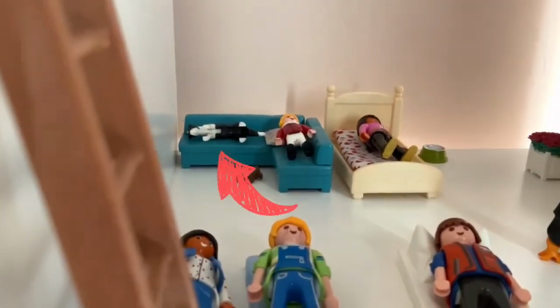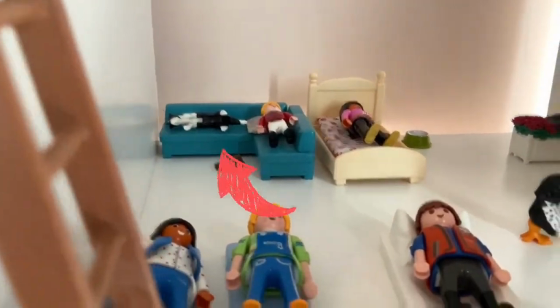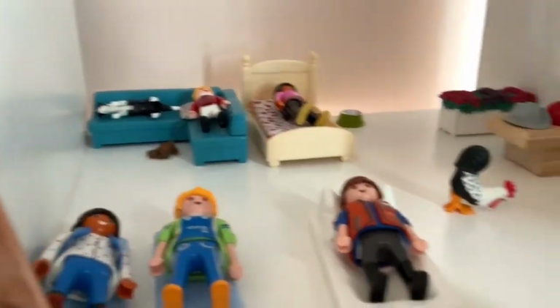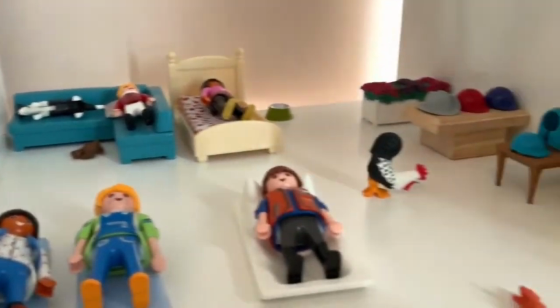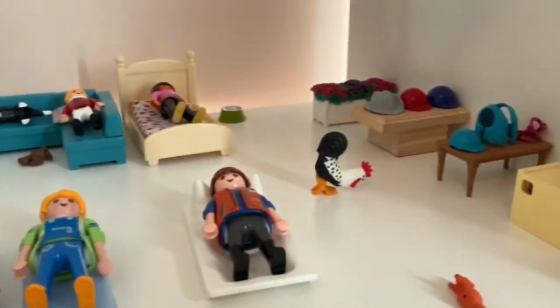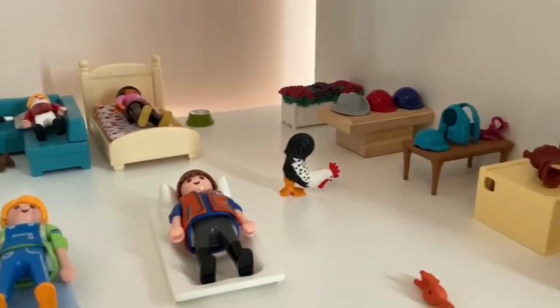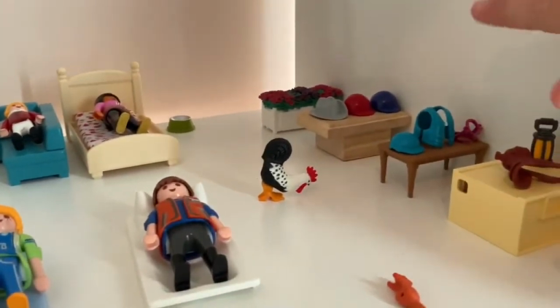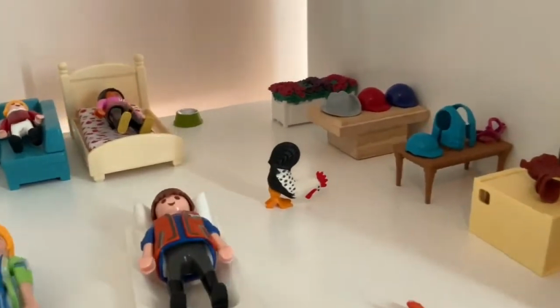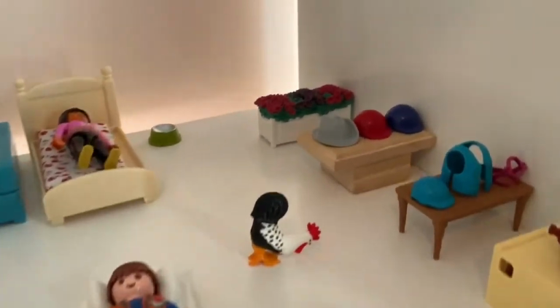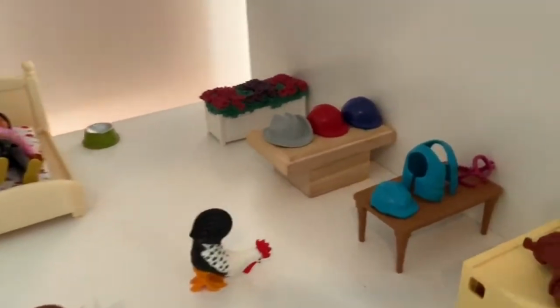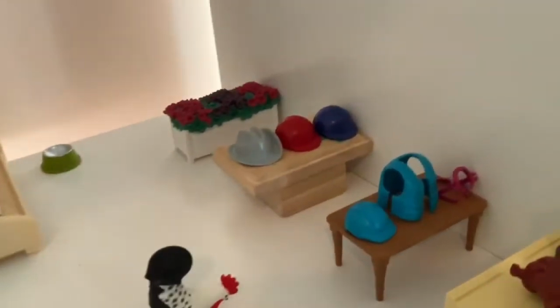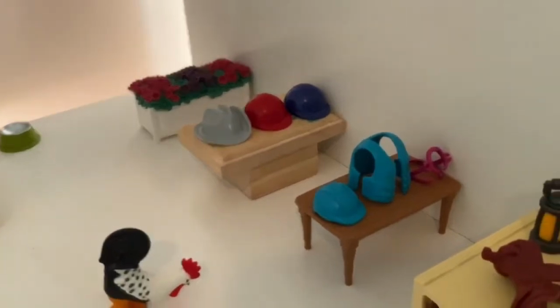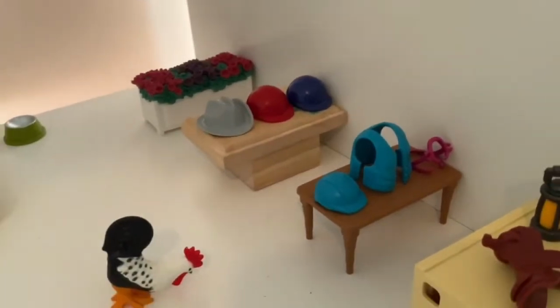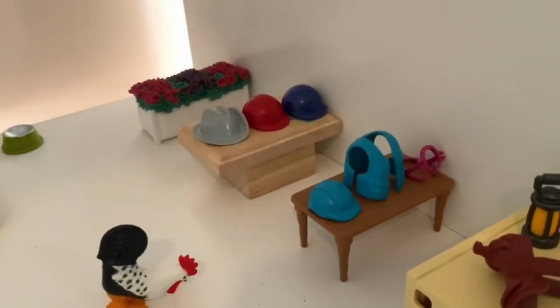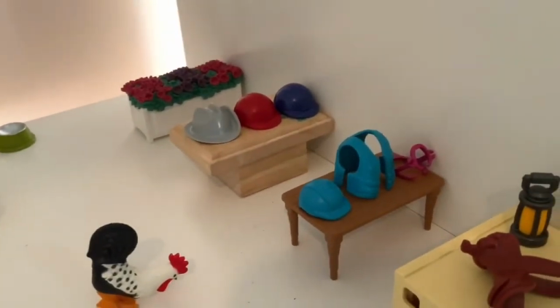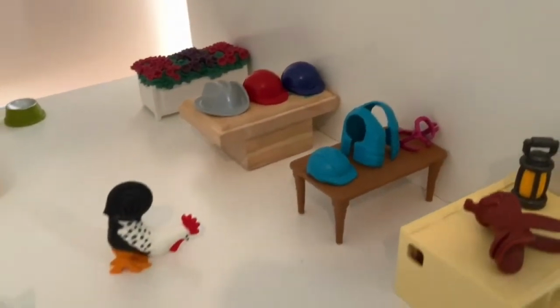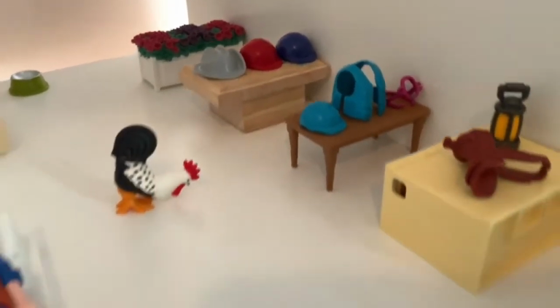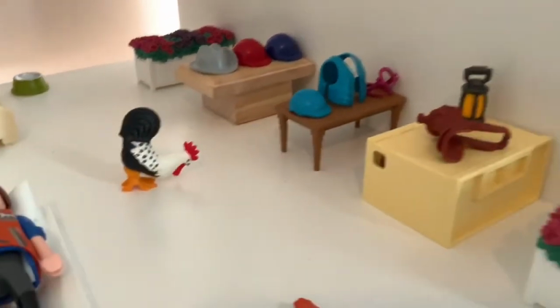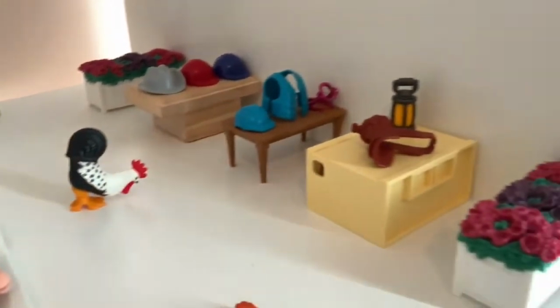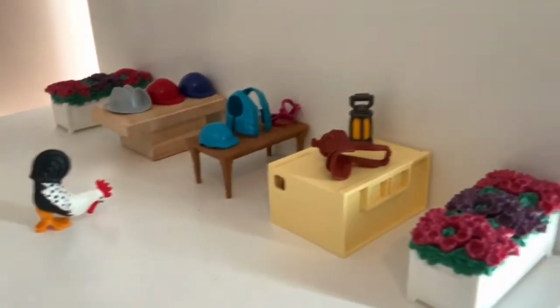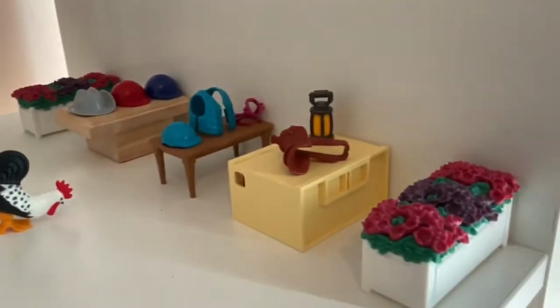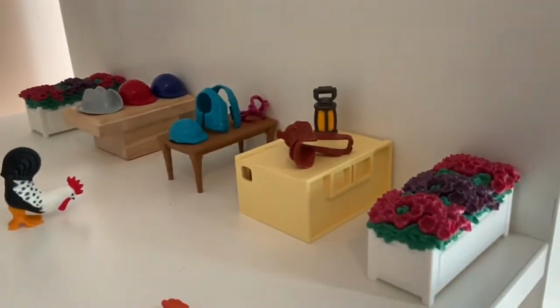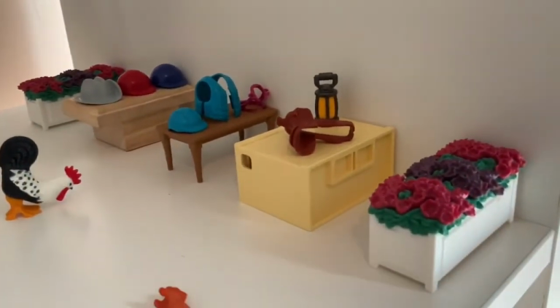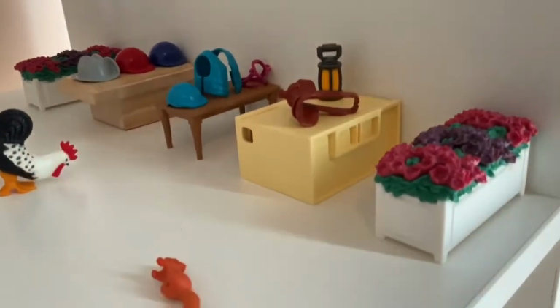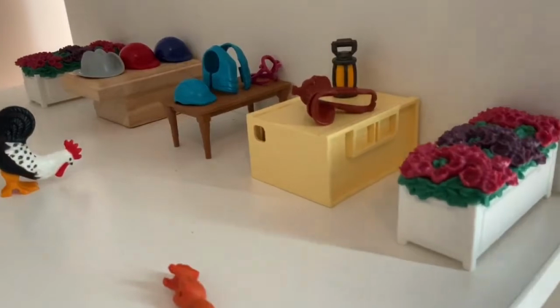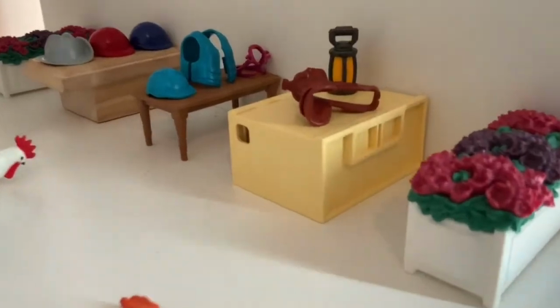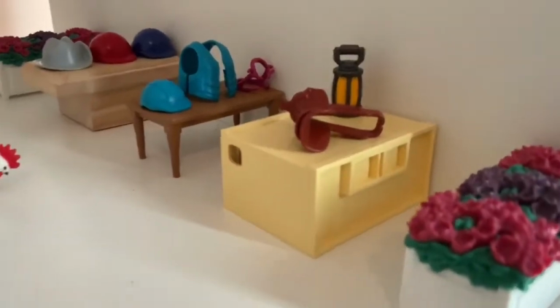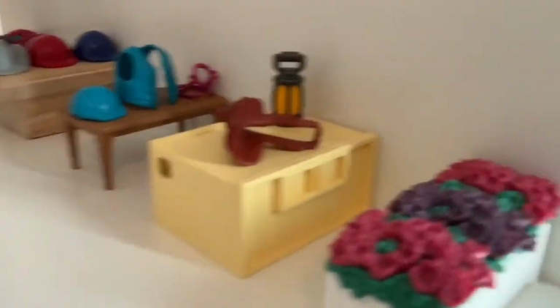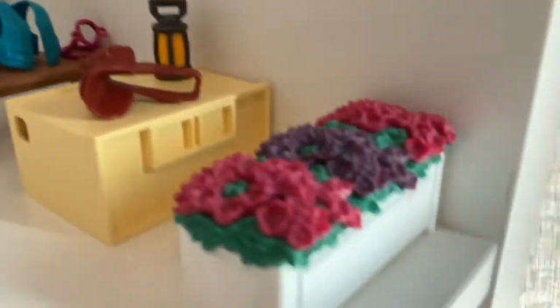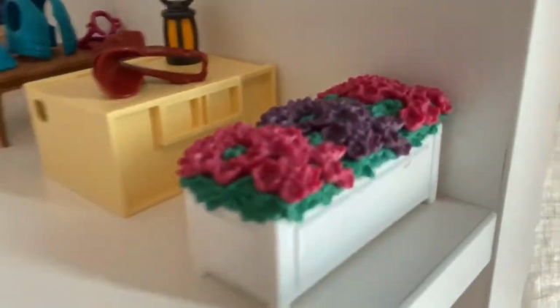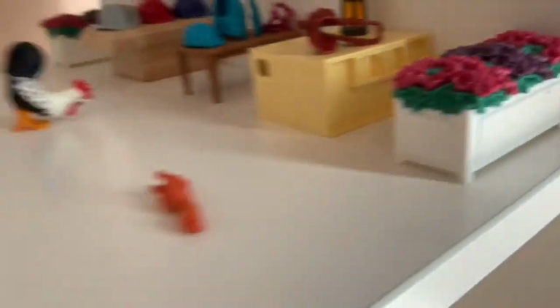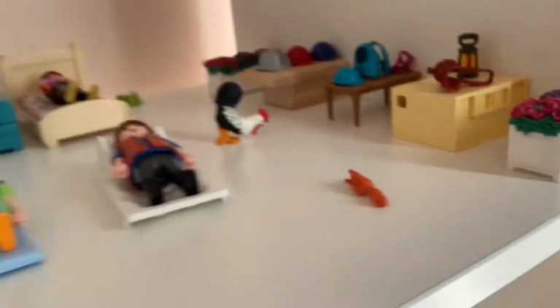And then going over here, there's some tack and stuff. So there's helmets, hats, vest, helmets, and some more stuff. And yeah, that's my barn.